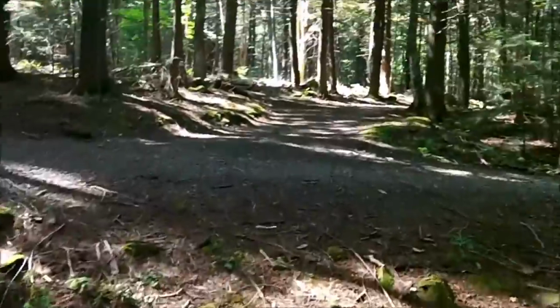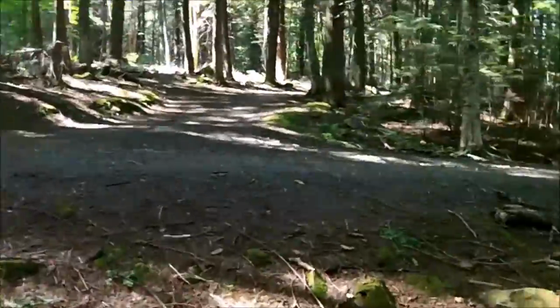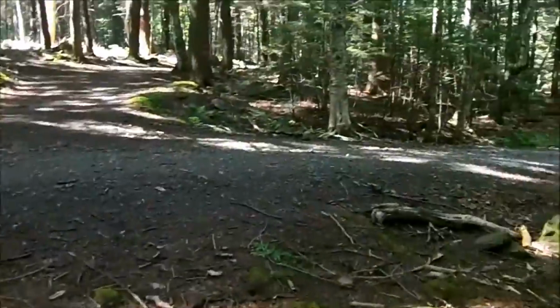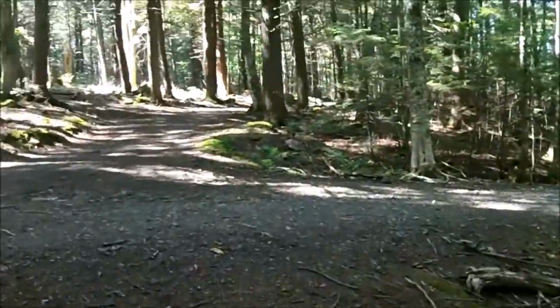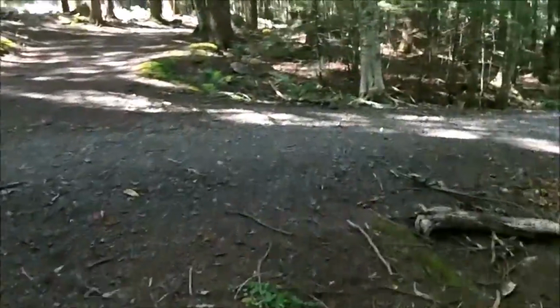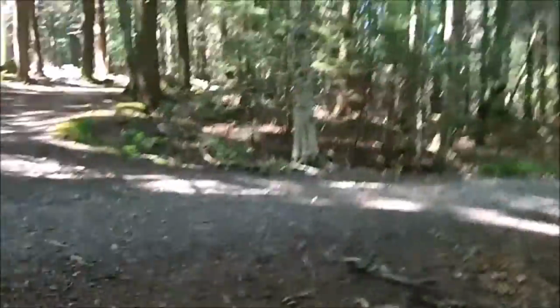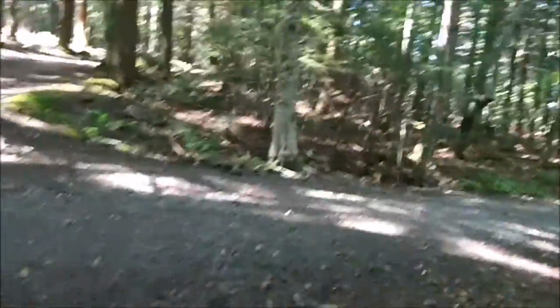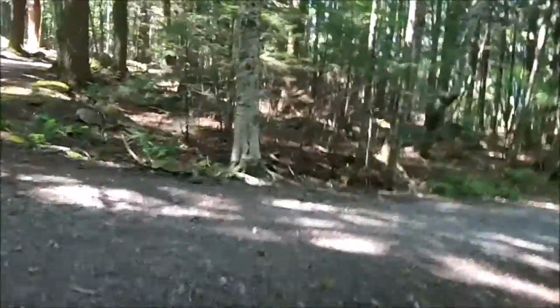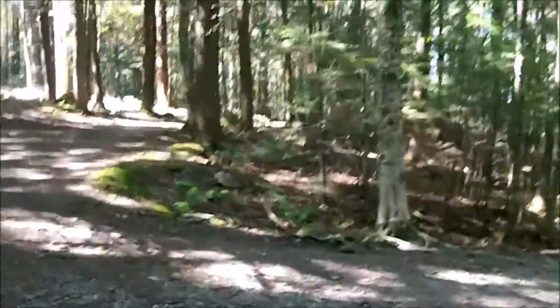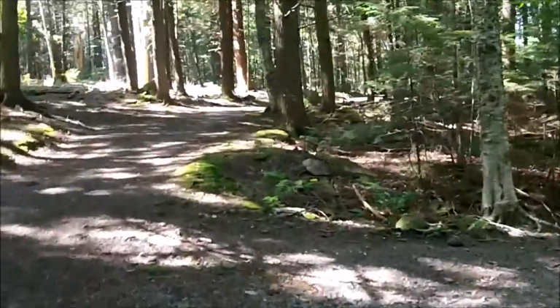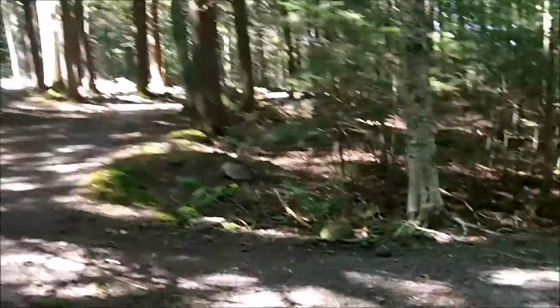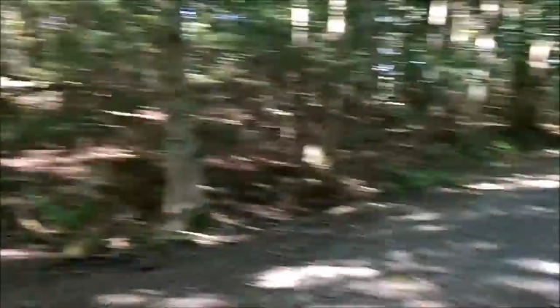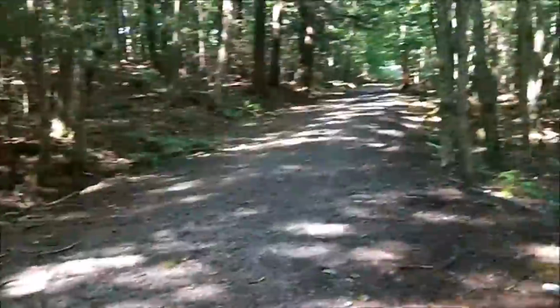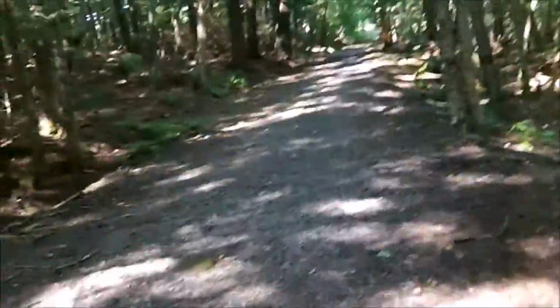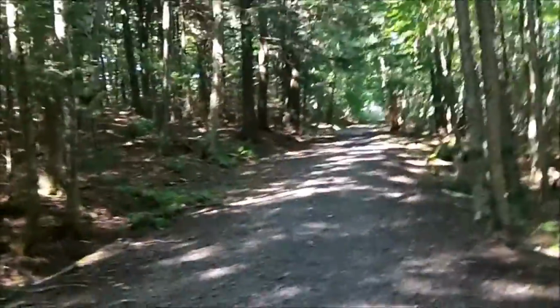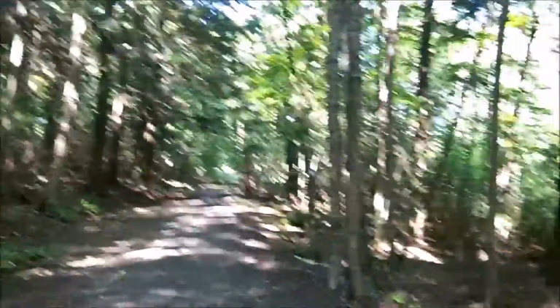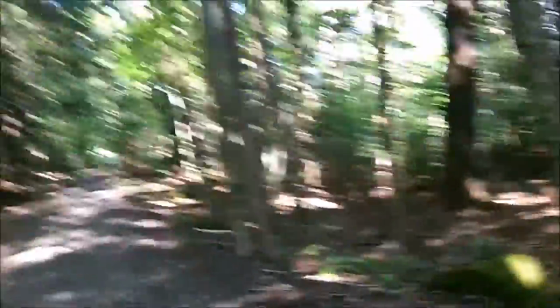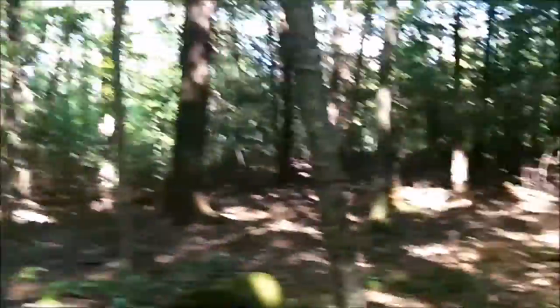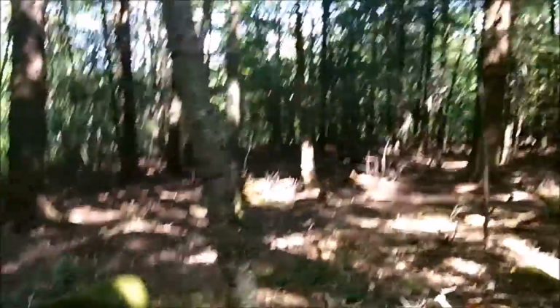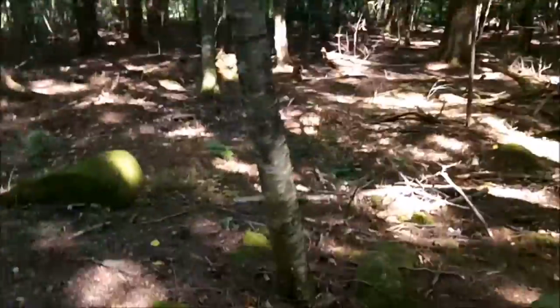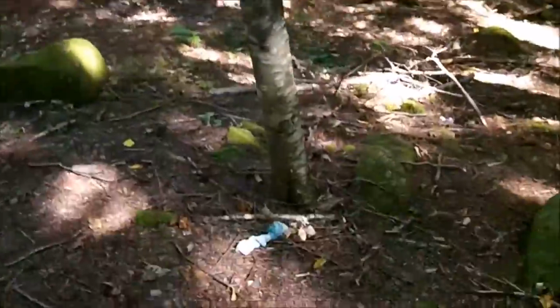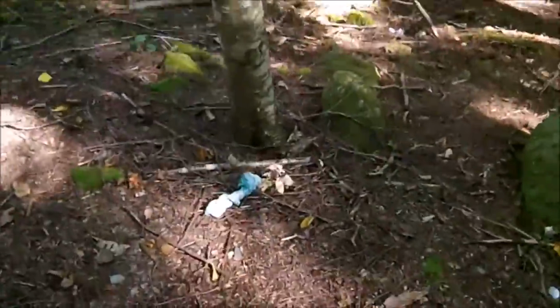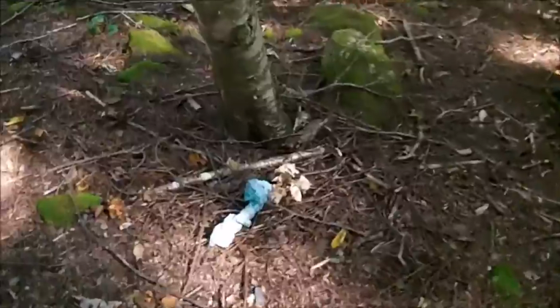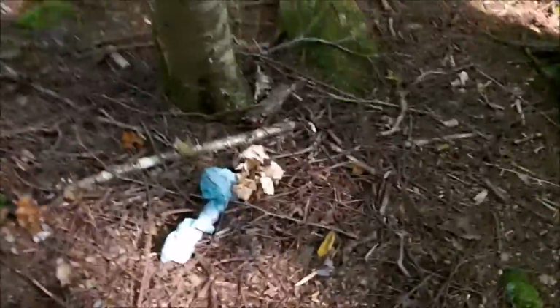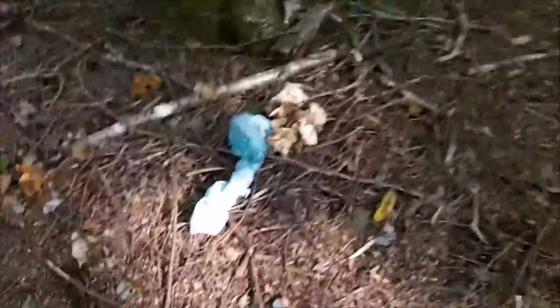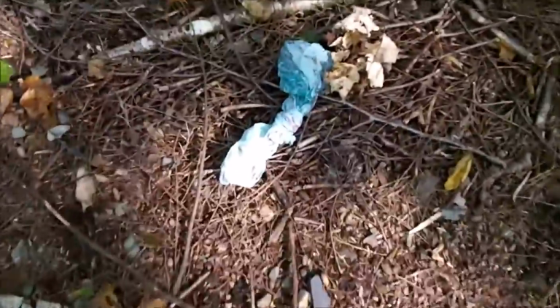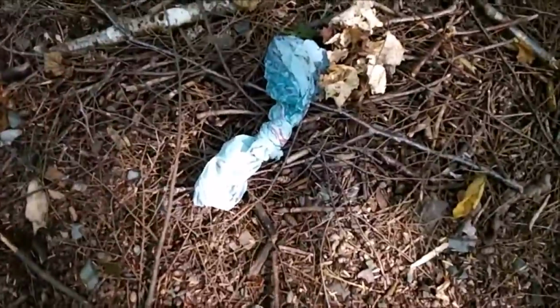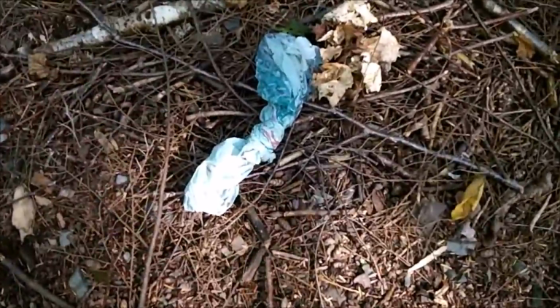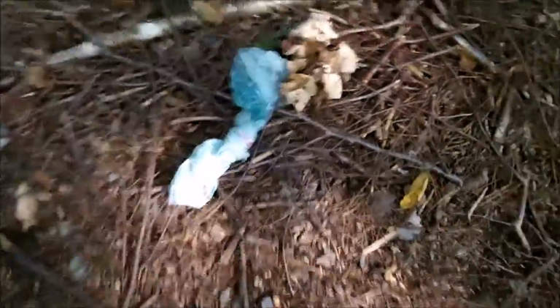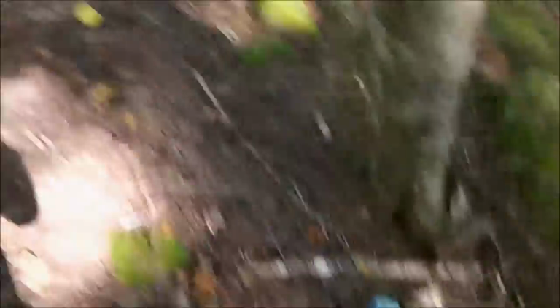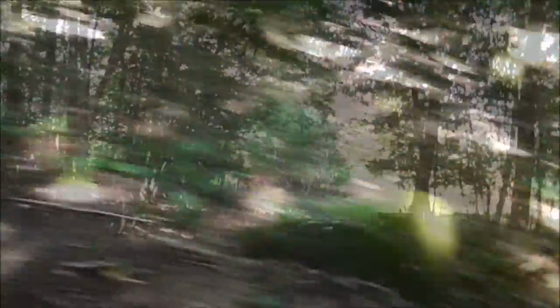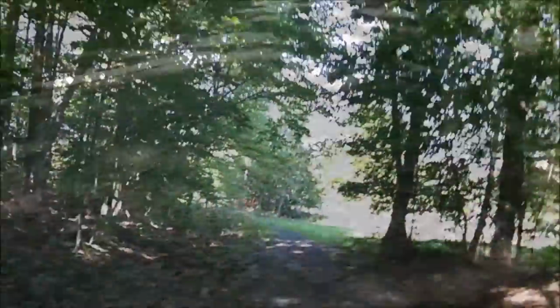Let's get back to the trail now. Kids, remember, do not litter. It is harmful for the animals living in our forest.